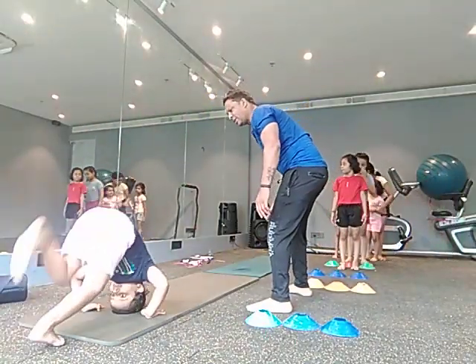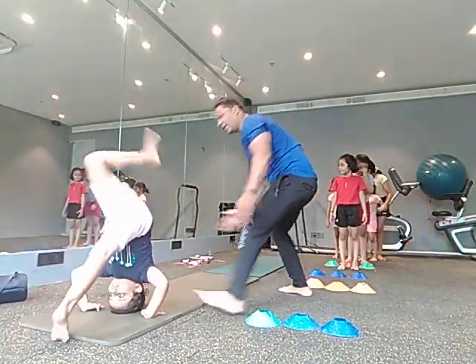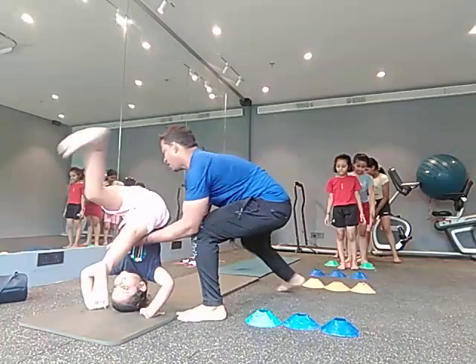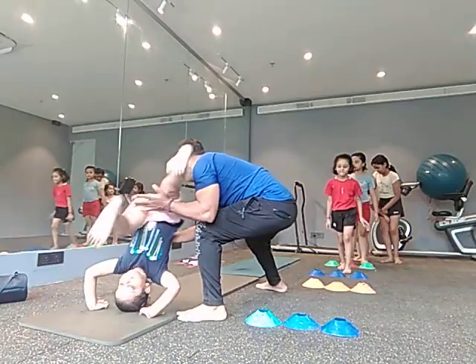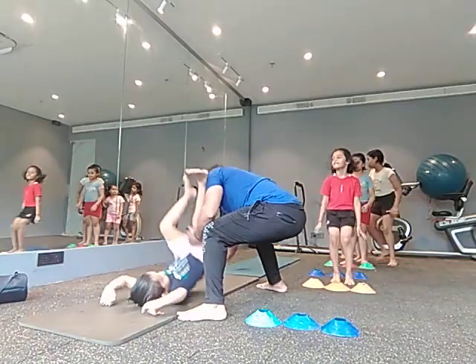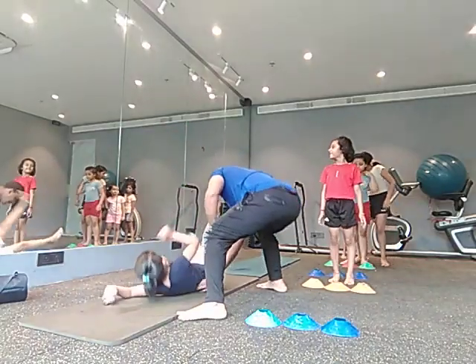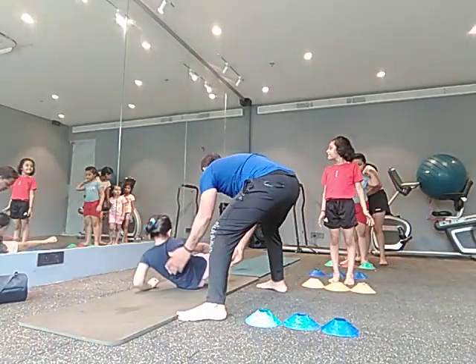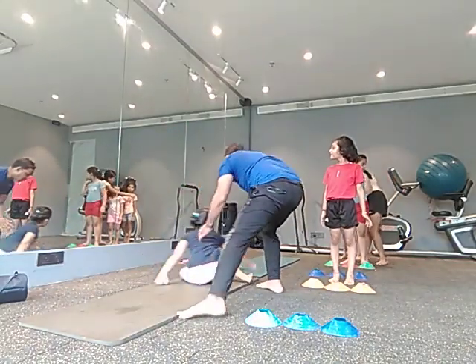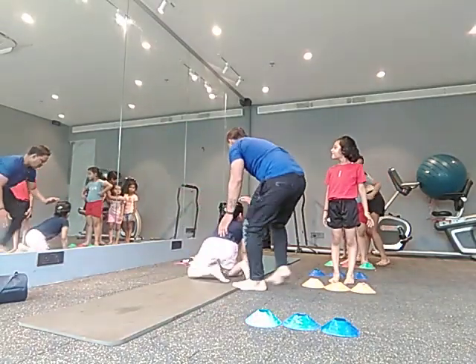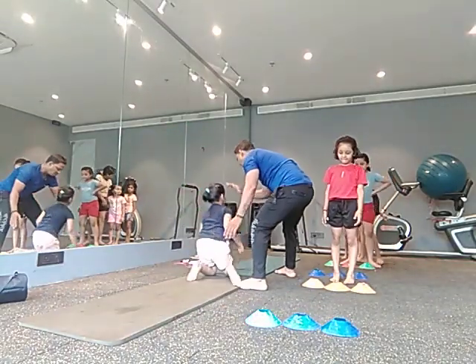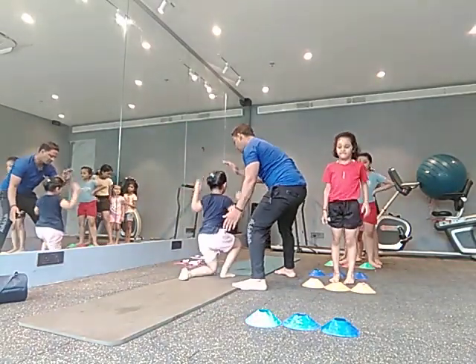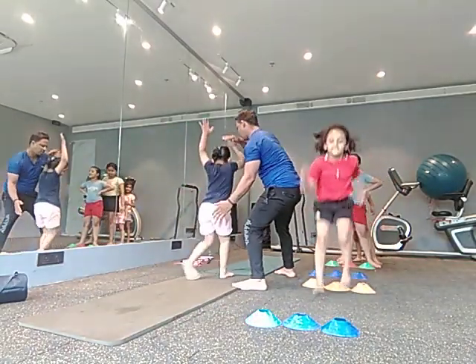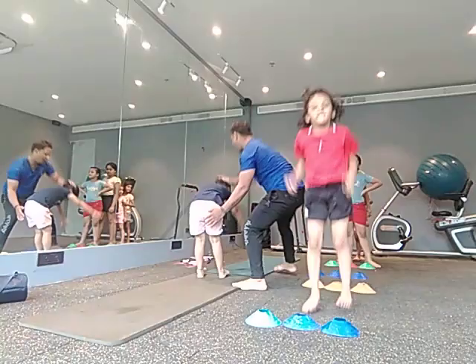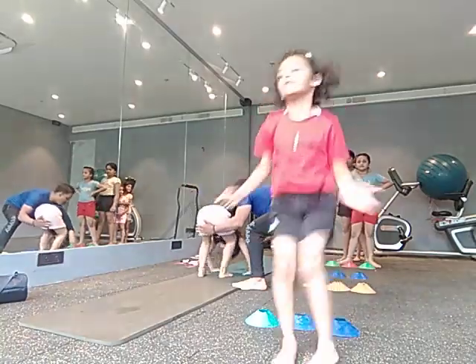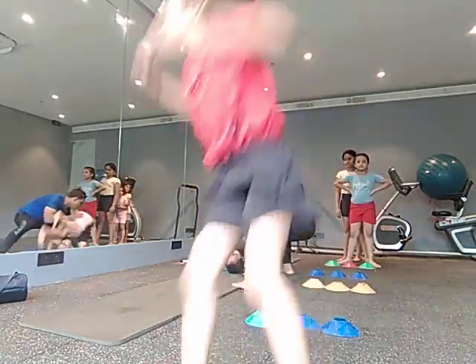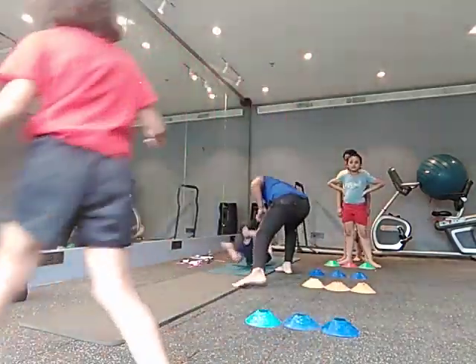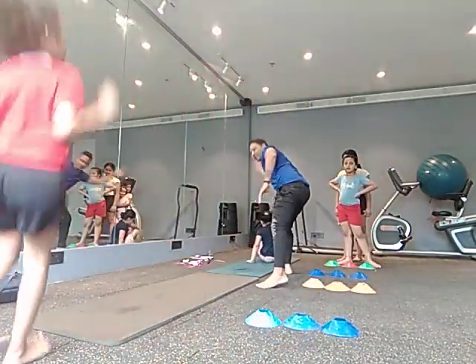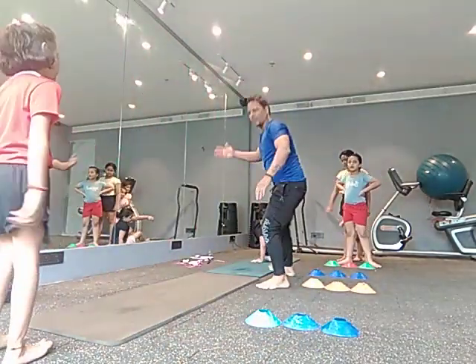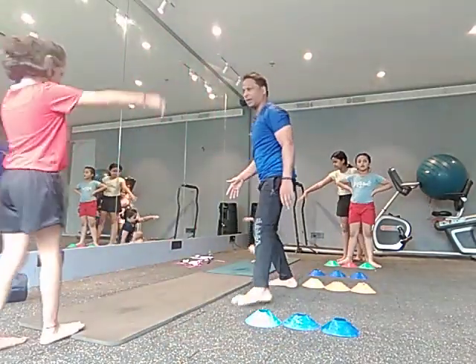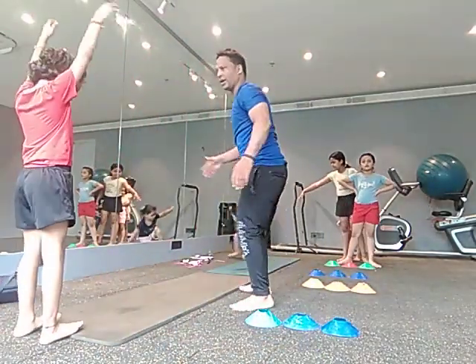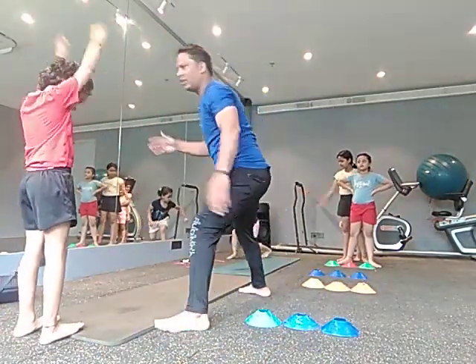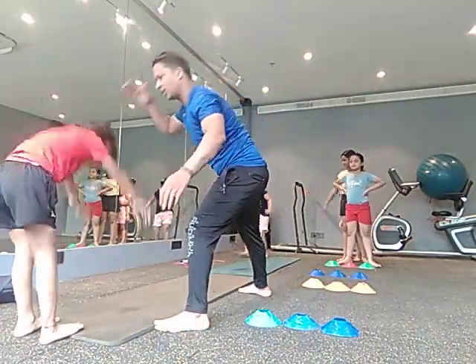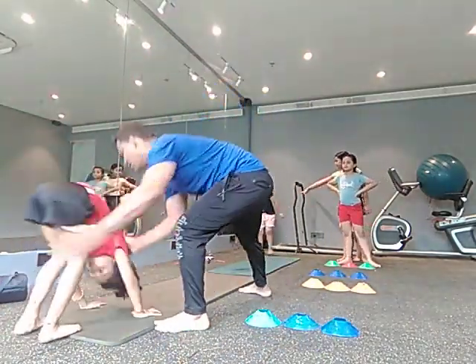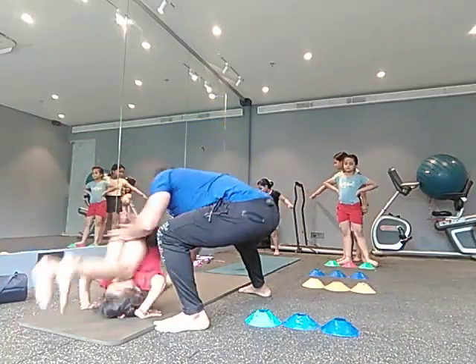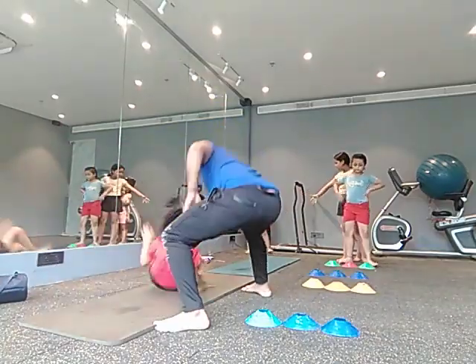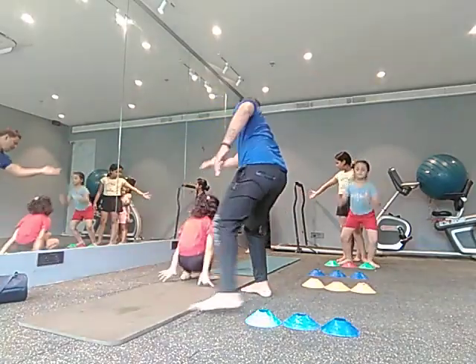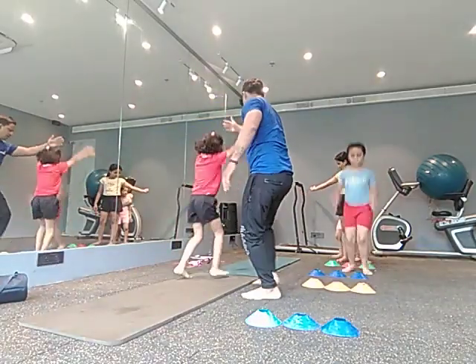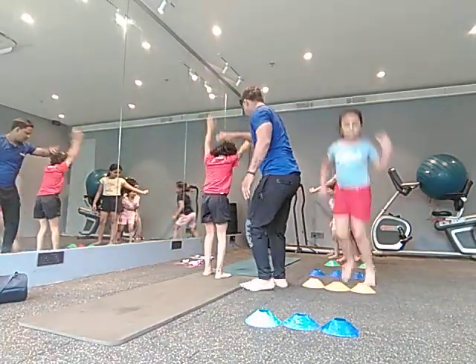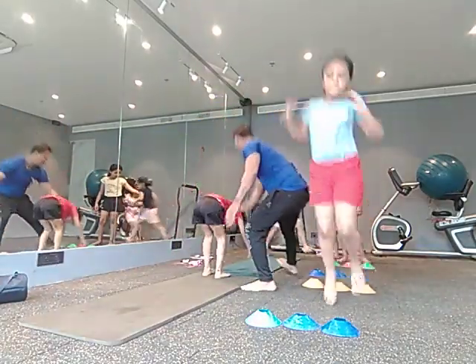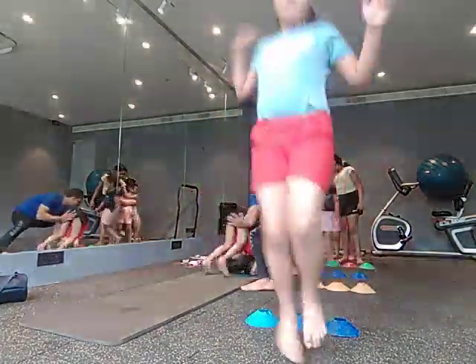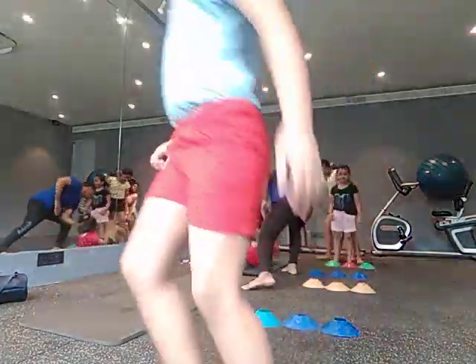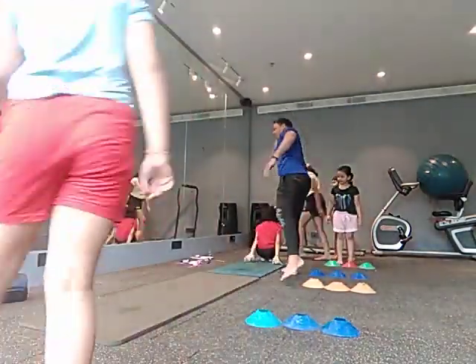Head, head. Go. Head drop. Don't head touch — very good, very good.